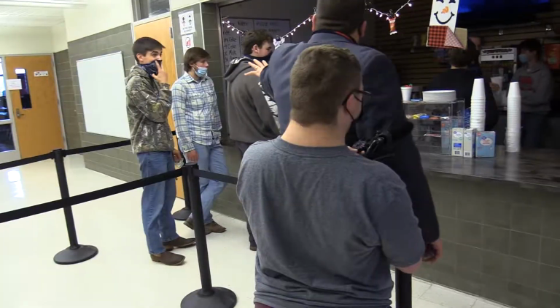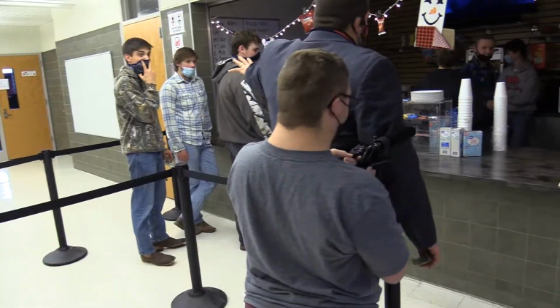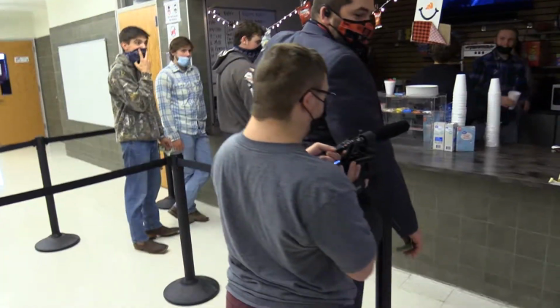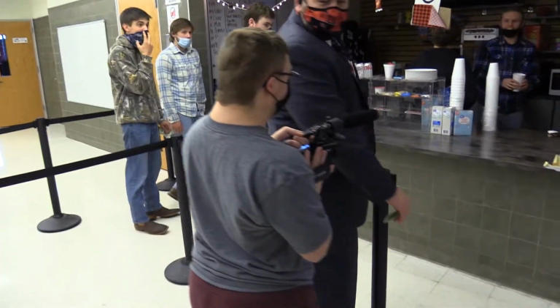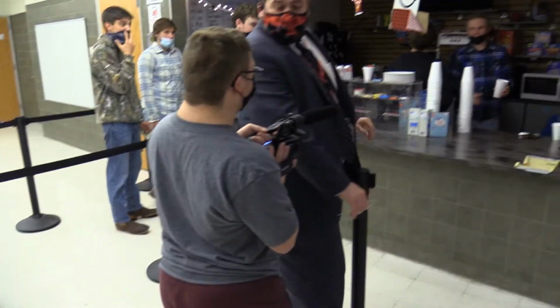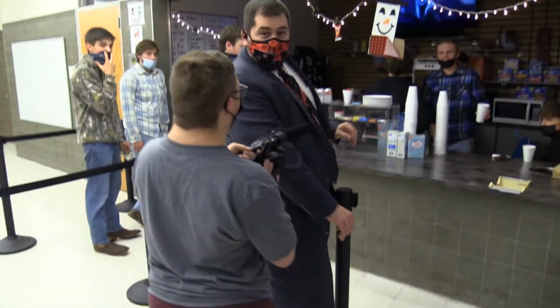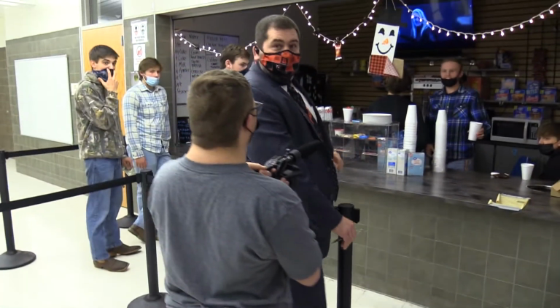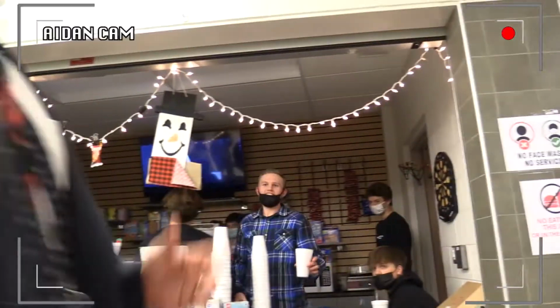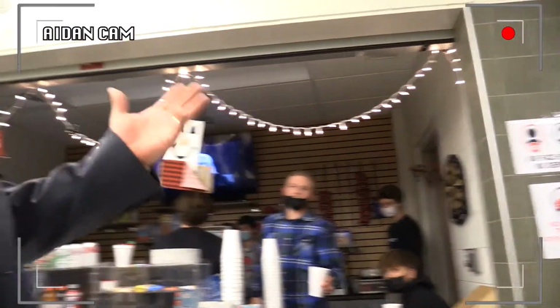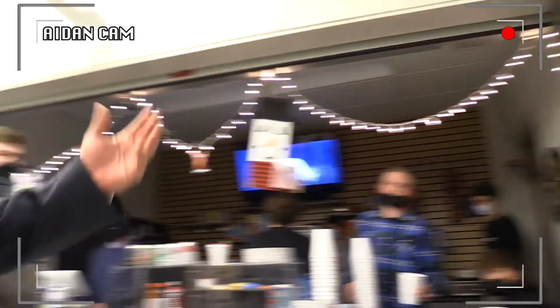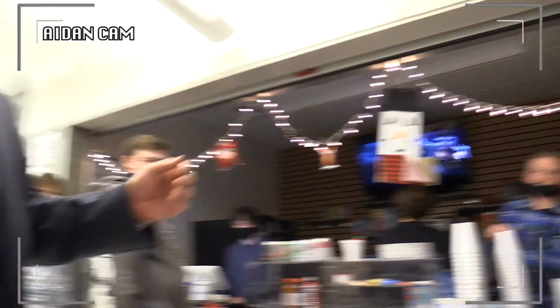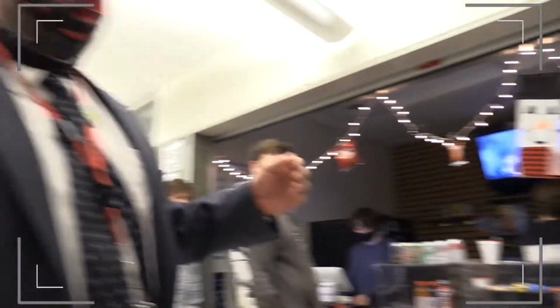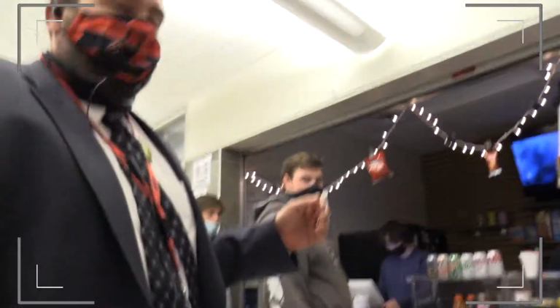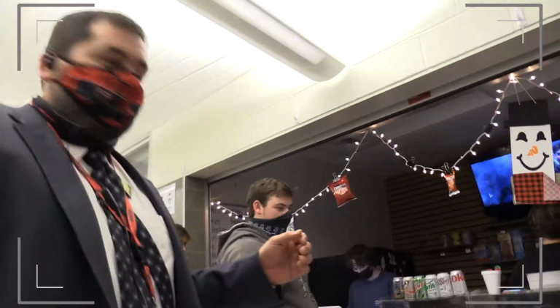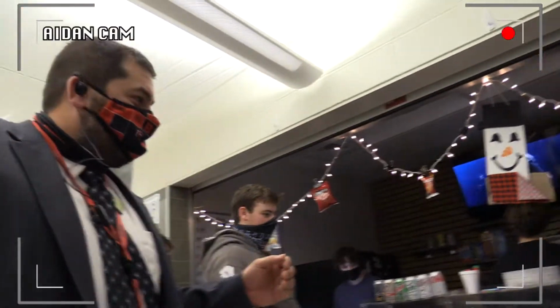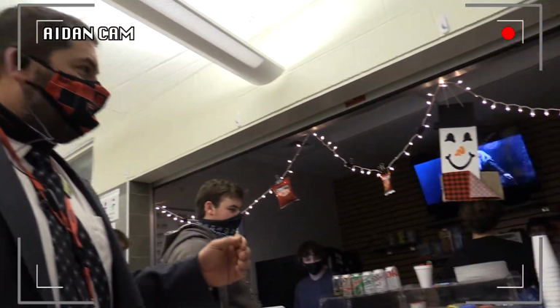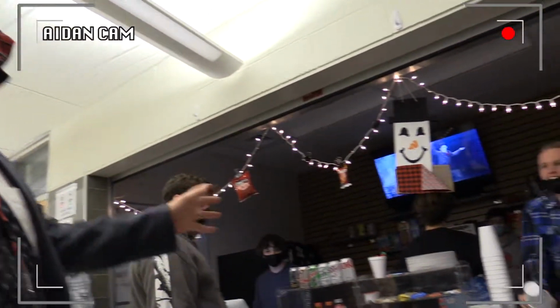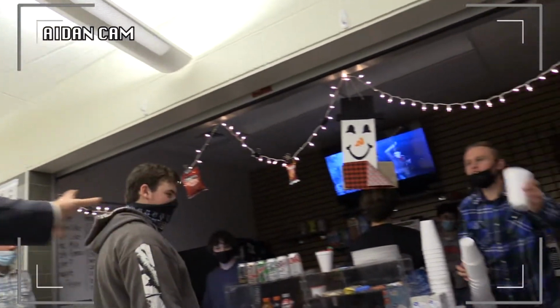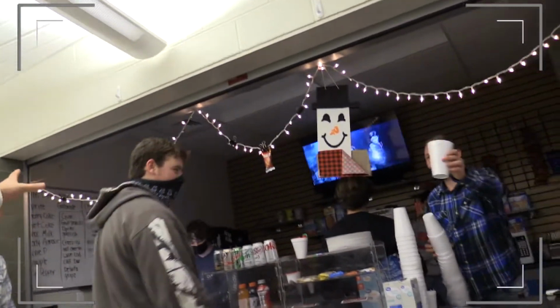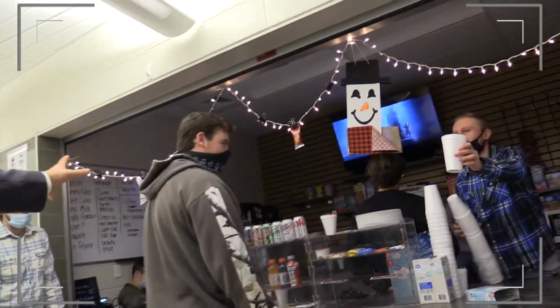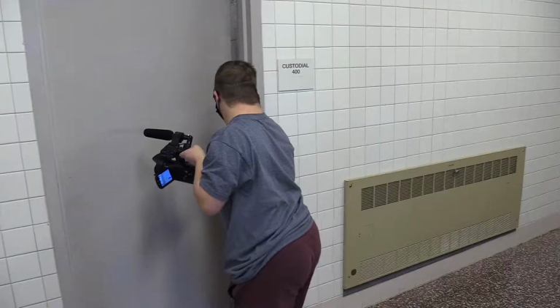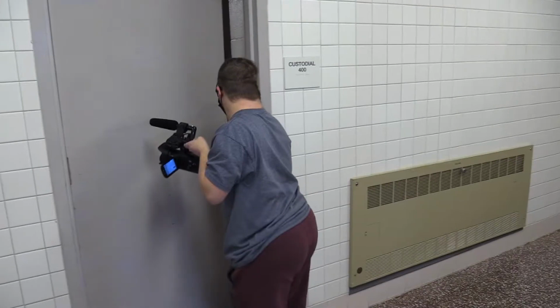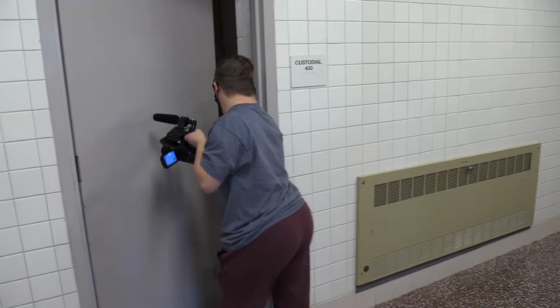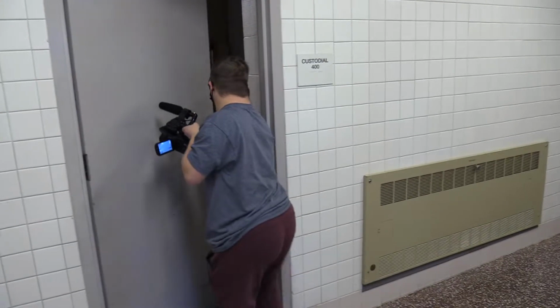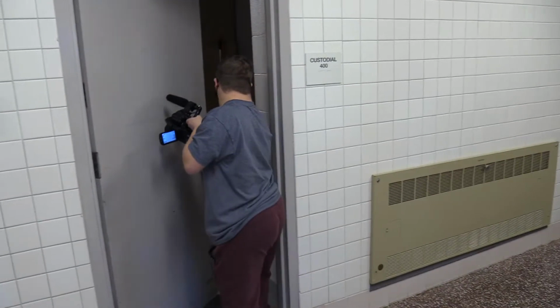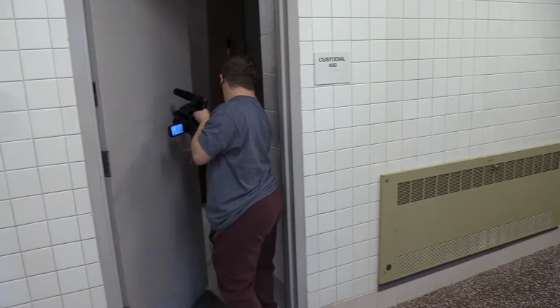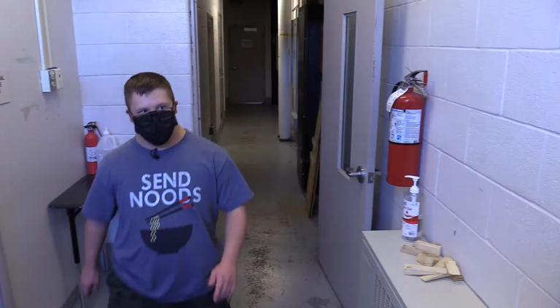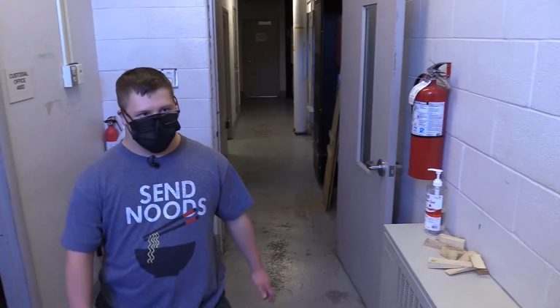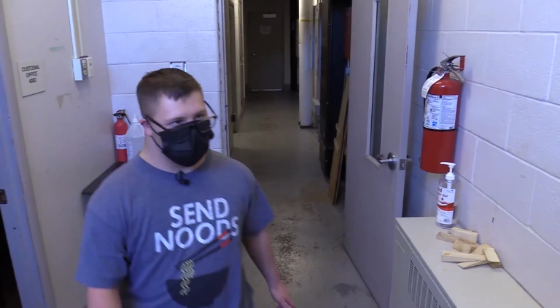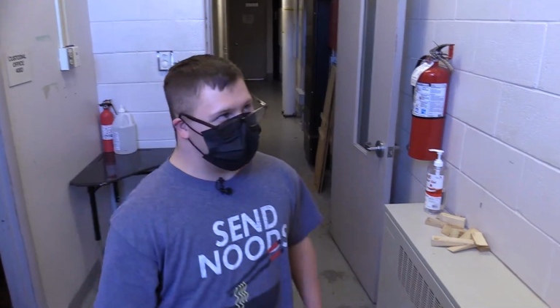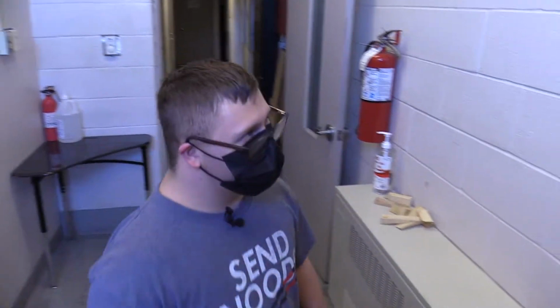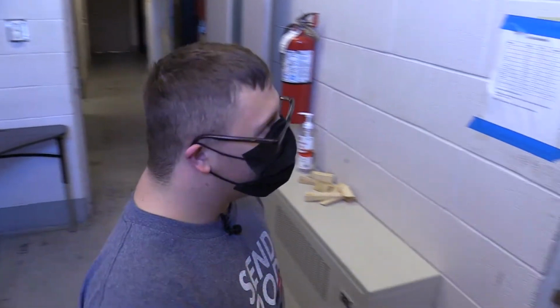Gentlemen. Excuse me. Oh, I'm sorry, buddy. What are we doing here? I'm not on the camera. They do with me a lot. Hi. Got a room, dude?